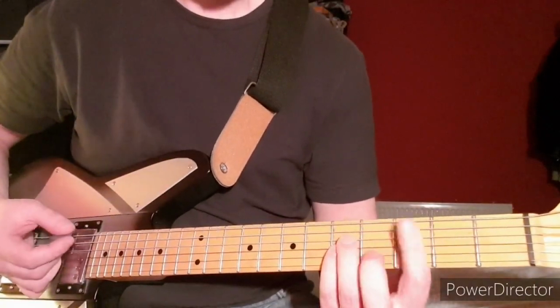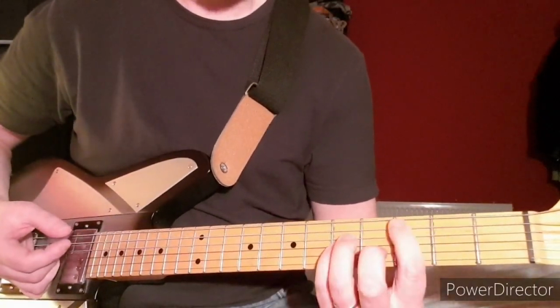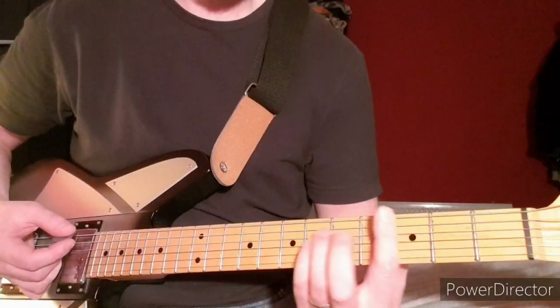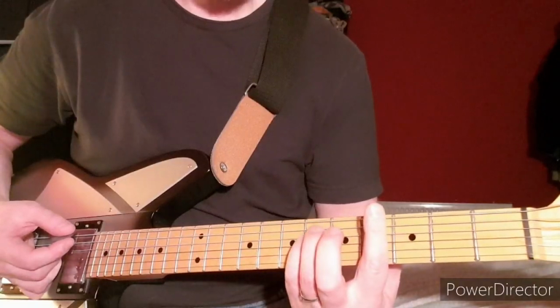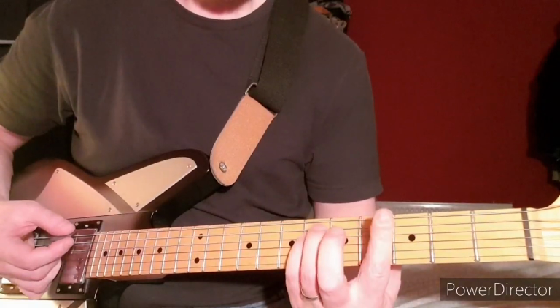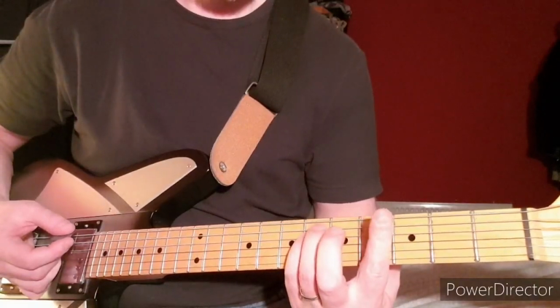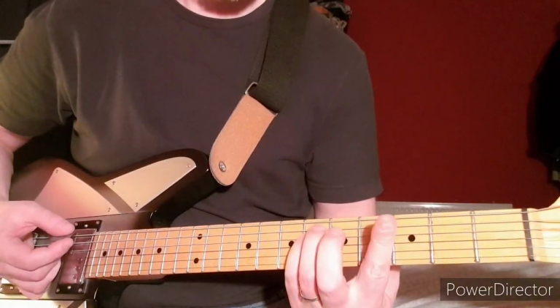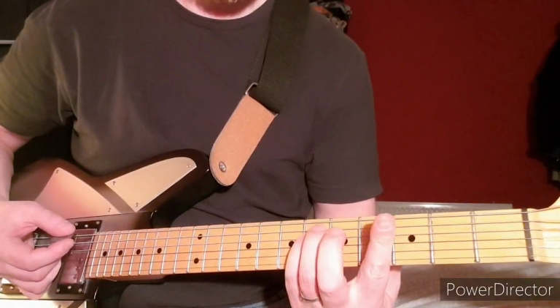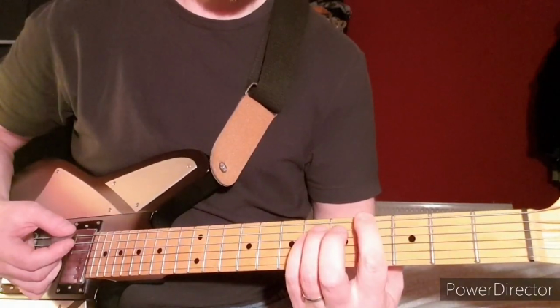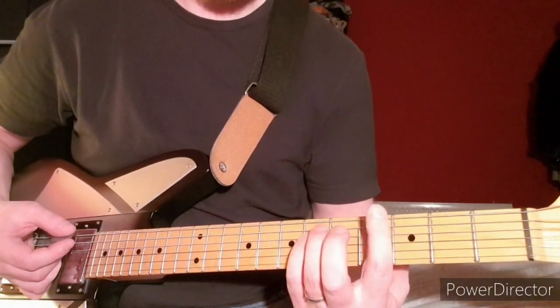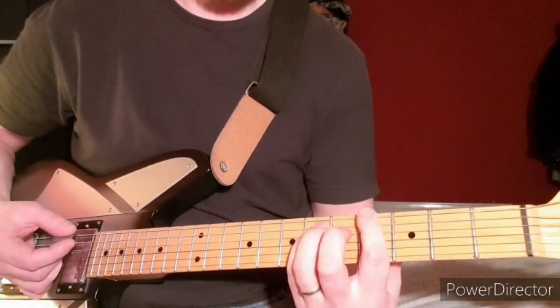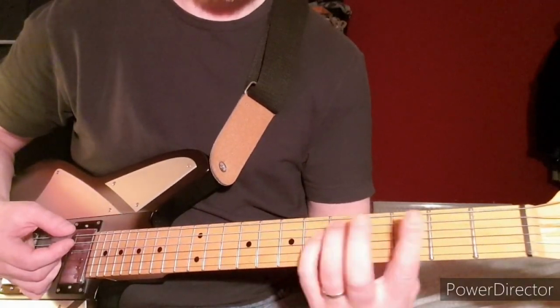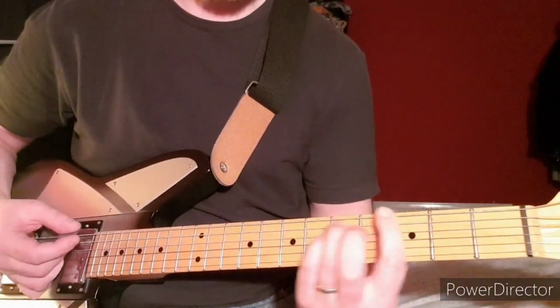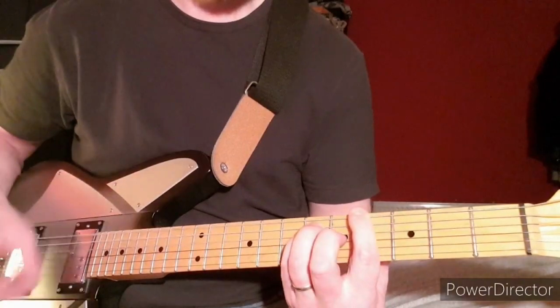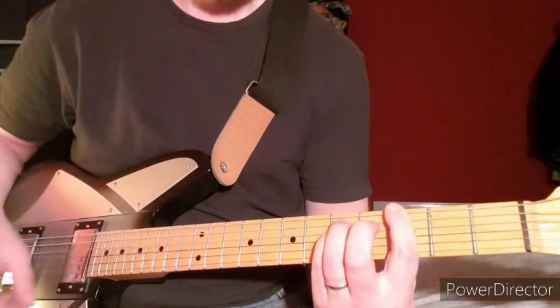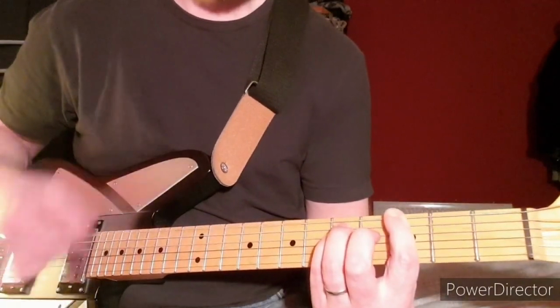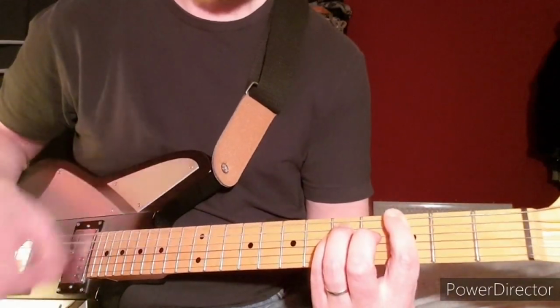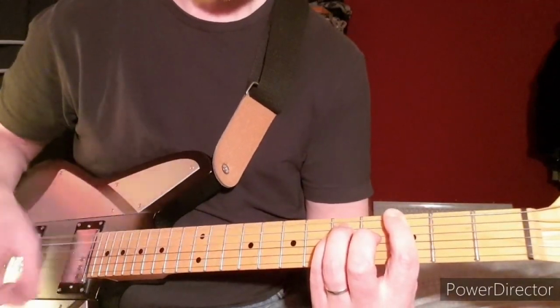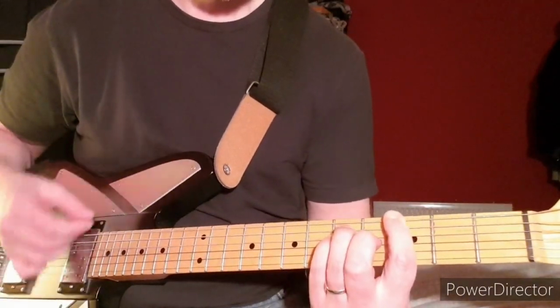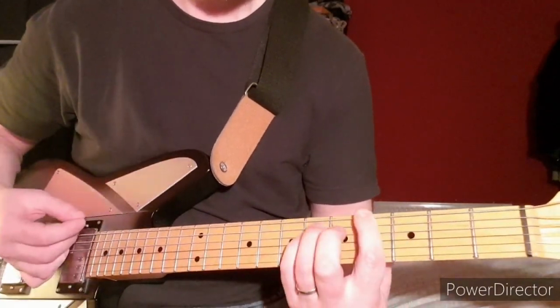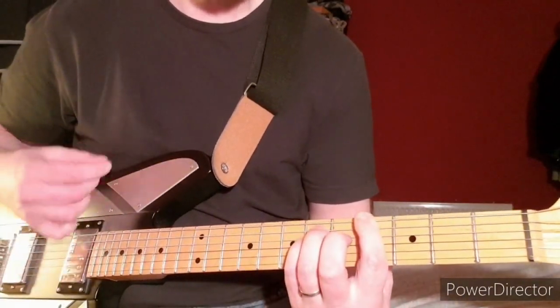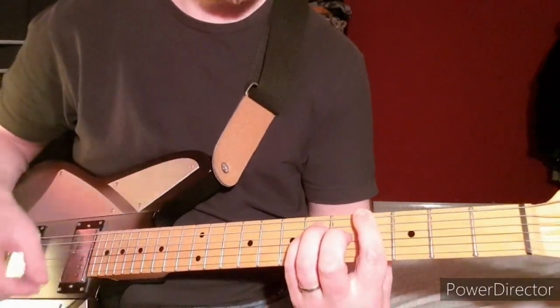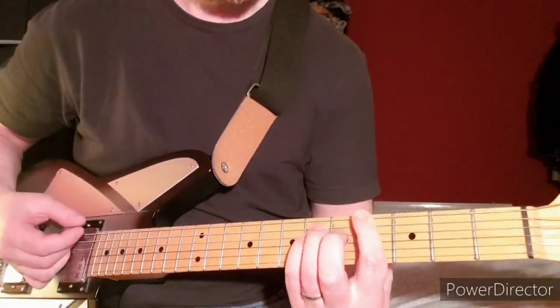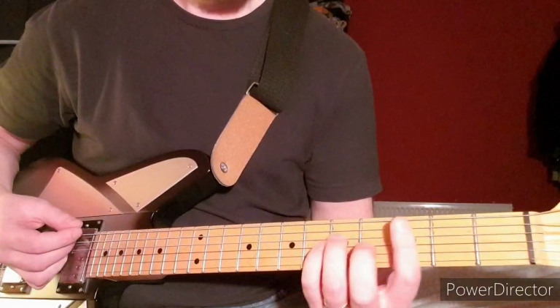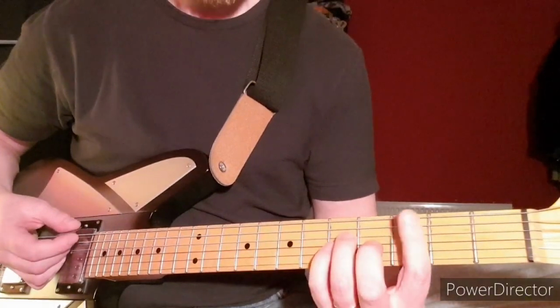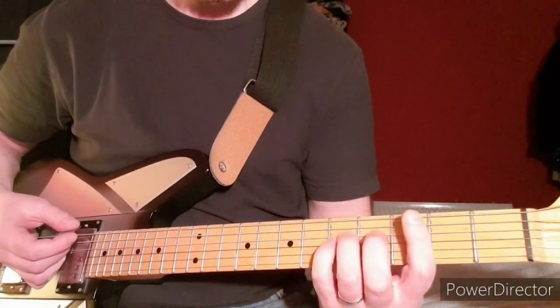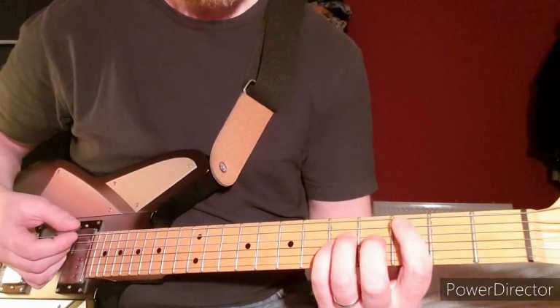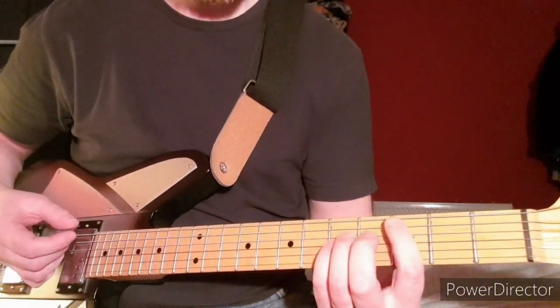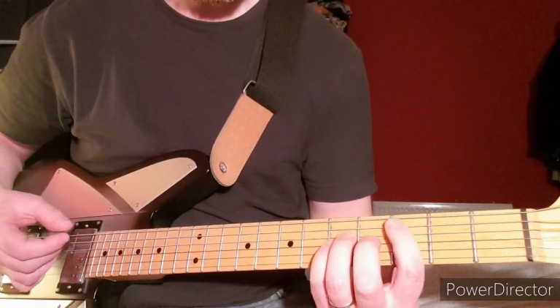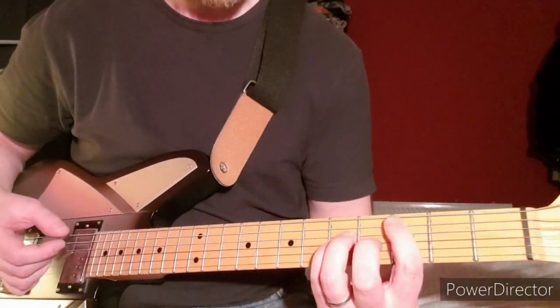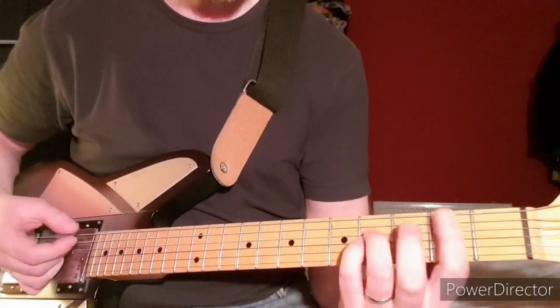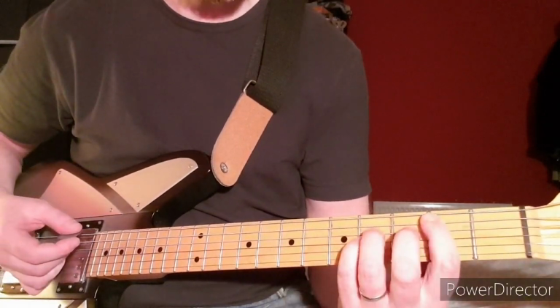At that point it goes to a power chord on the low E string at the 4th fret, then I'll do the 3rd fret of the A down to the 2nd fret.